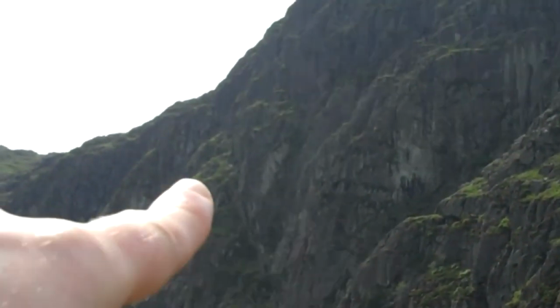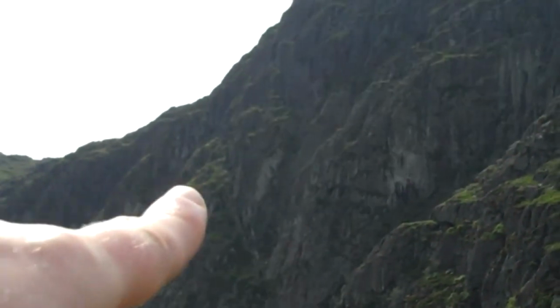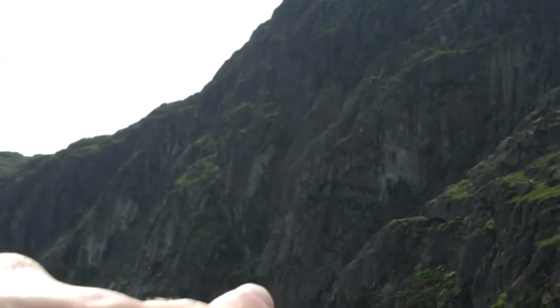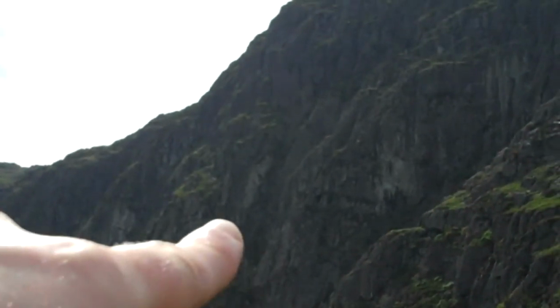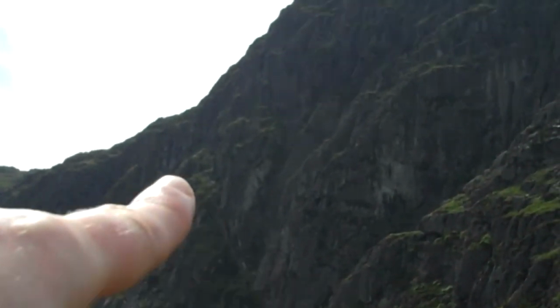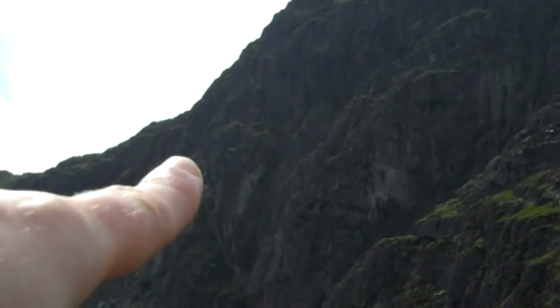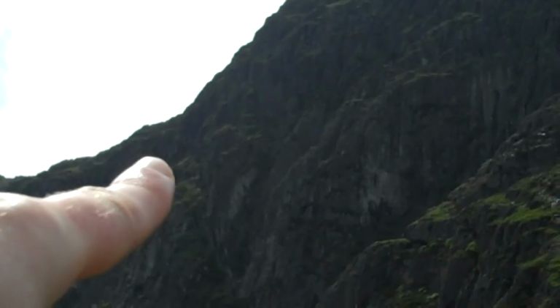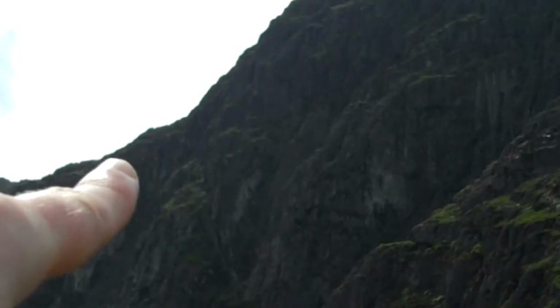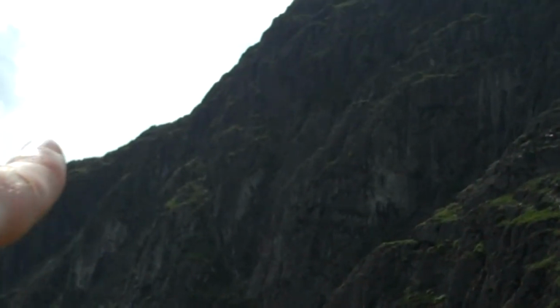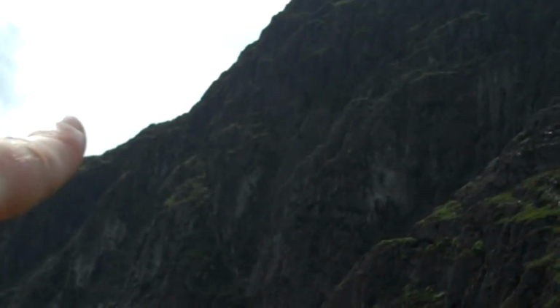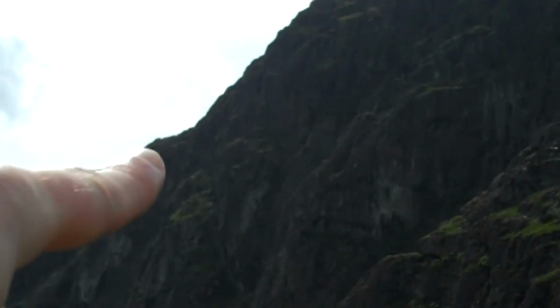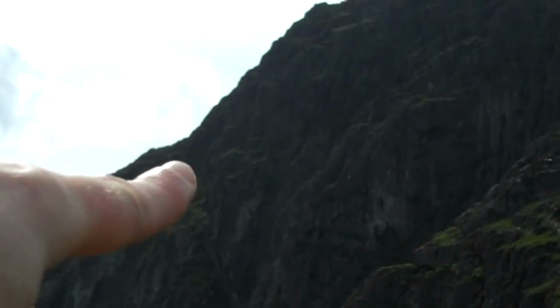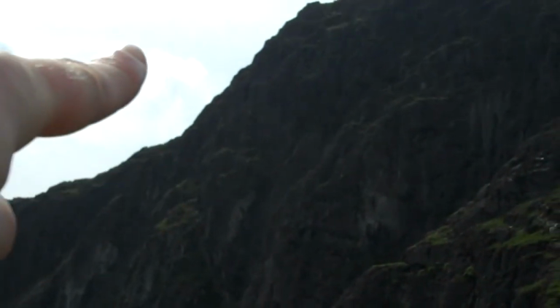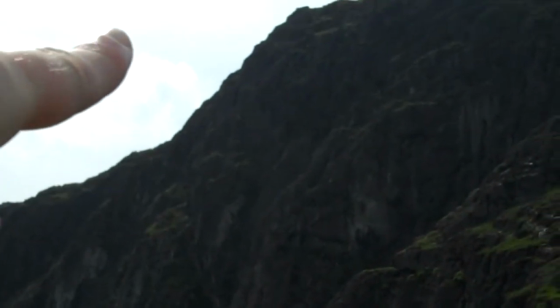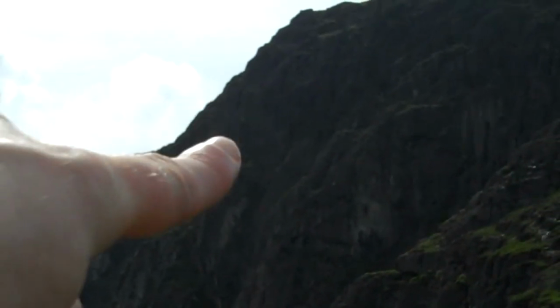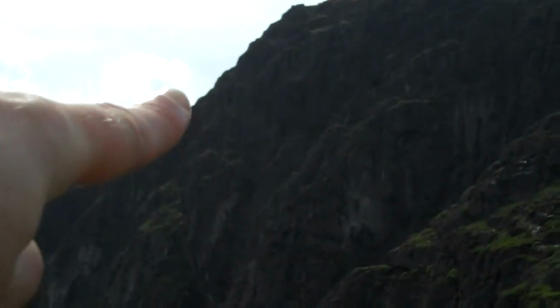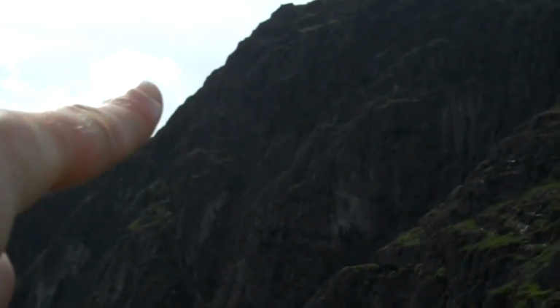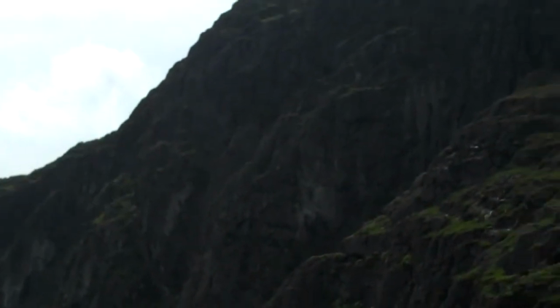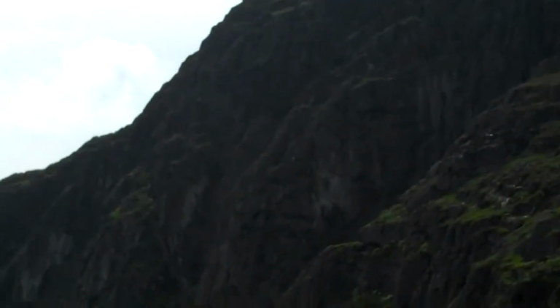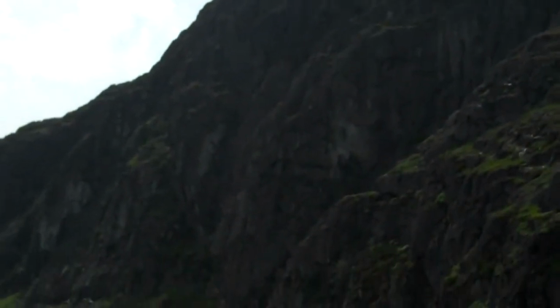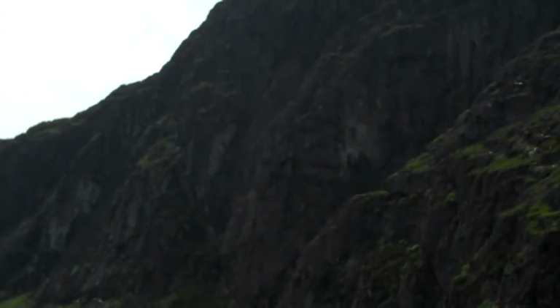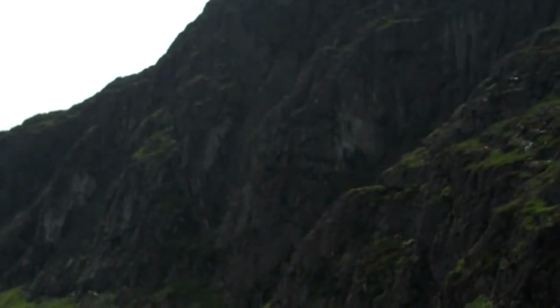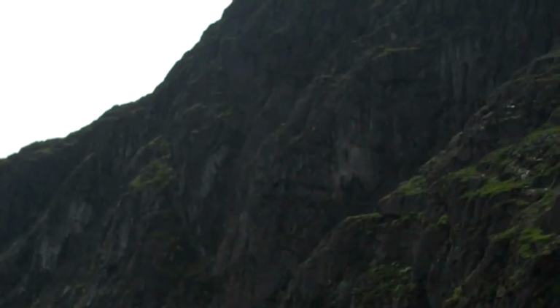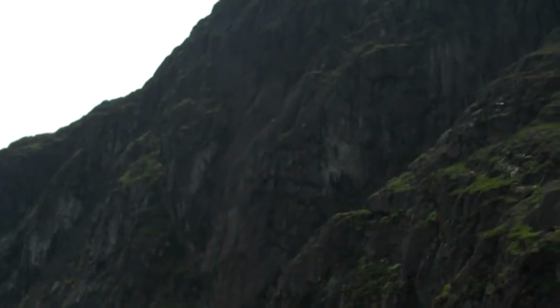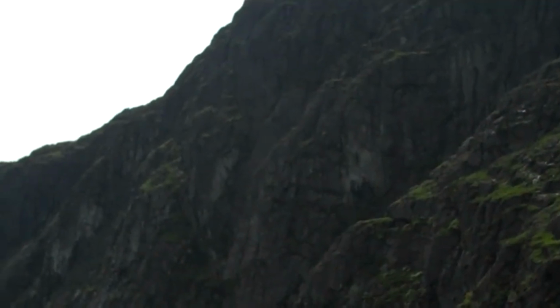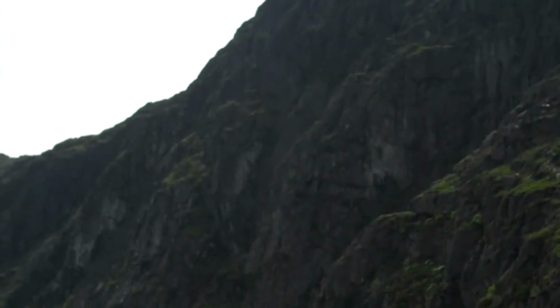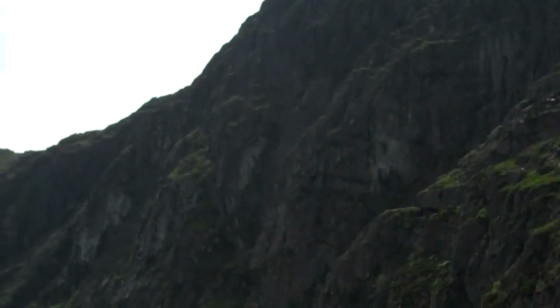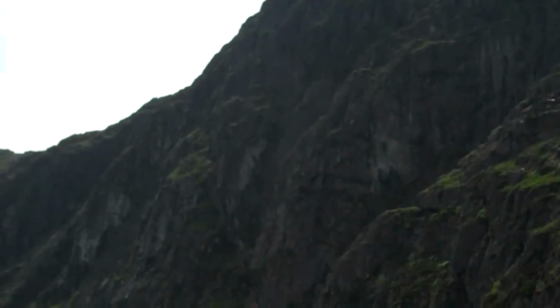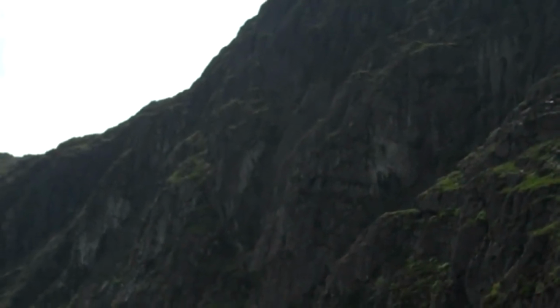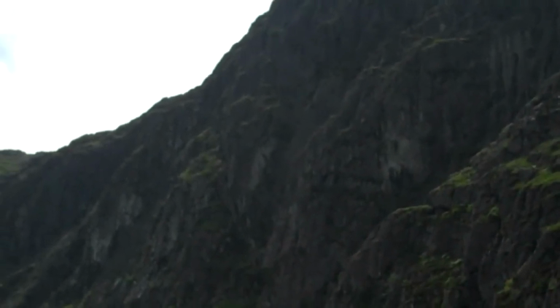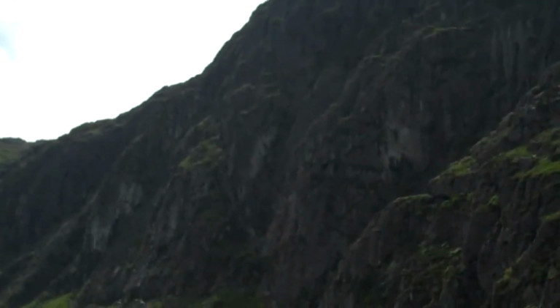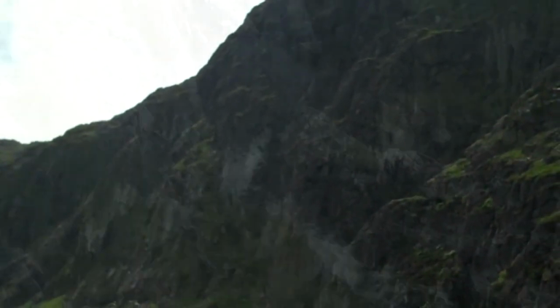It goes up to the groove there and it's that grassy bit, and then to the top. Like I said, a good few people have fallen off of the keldries.